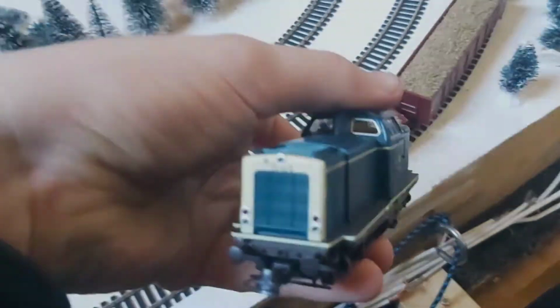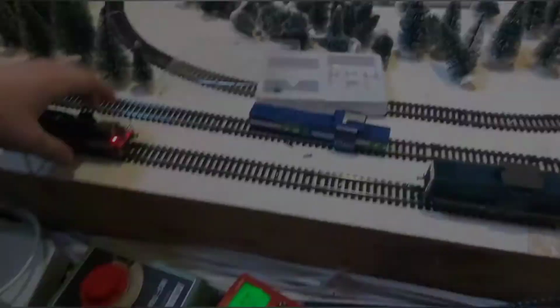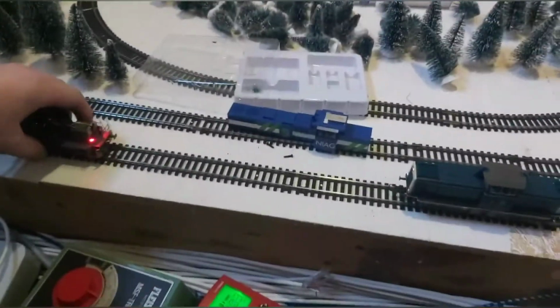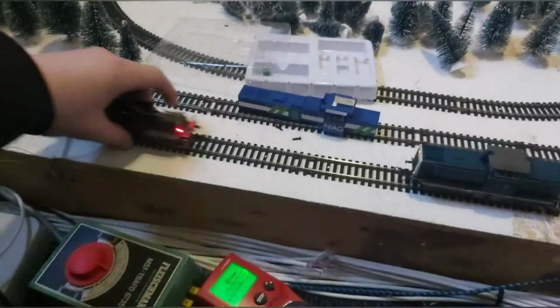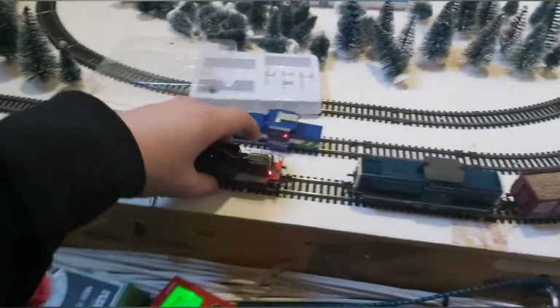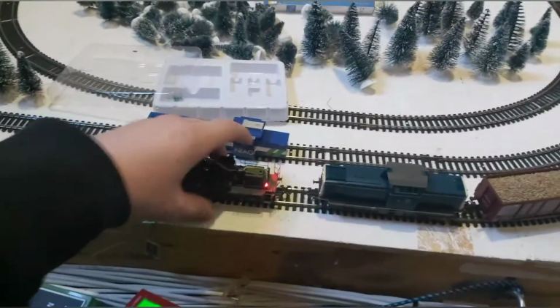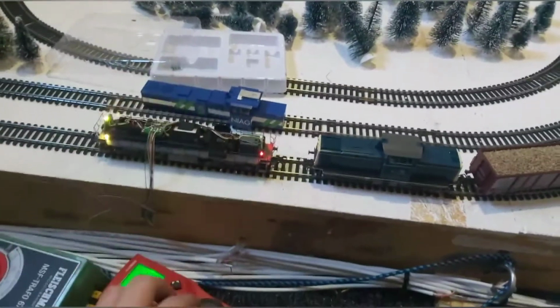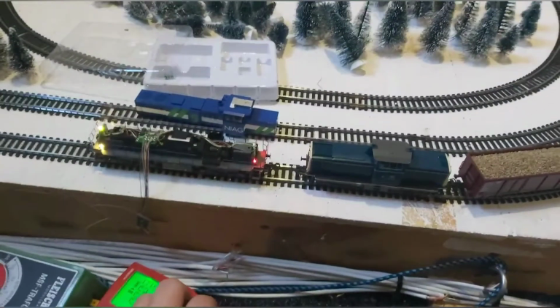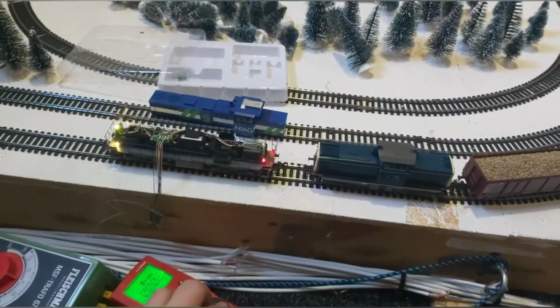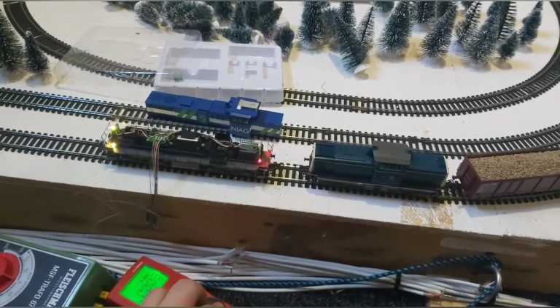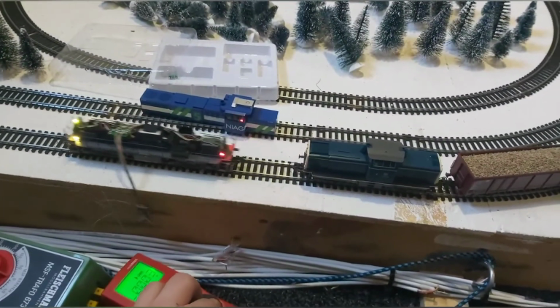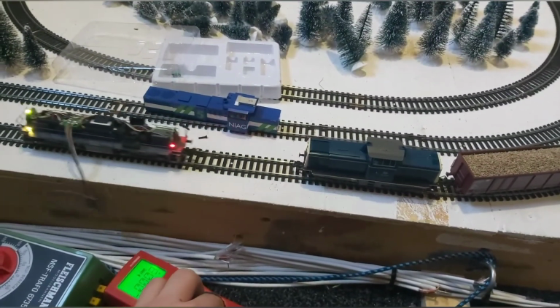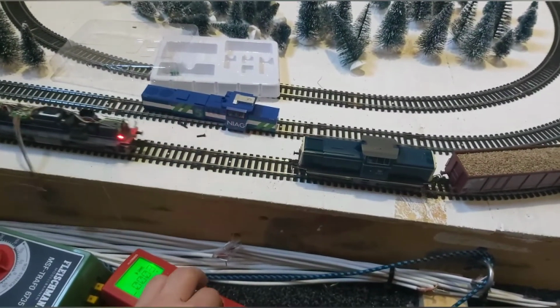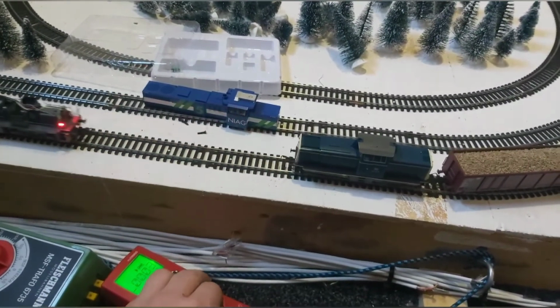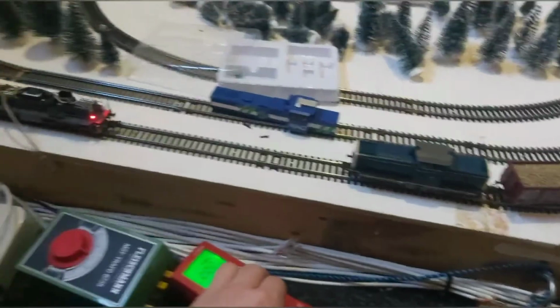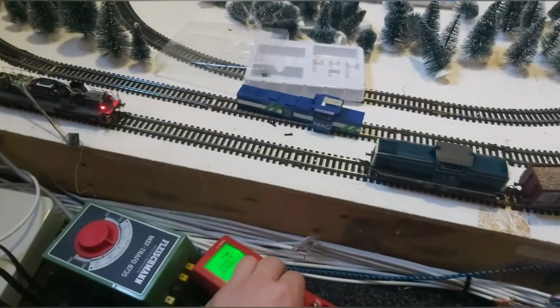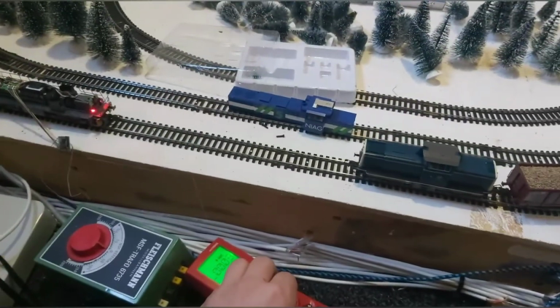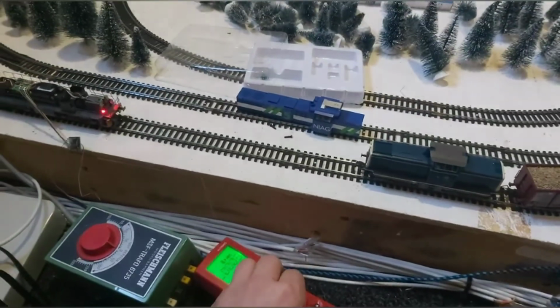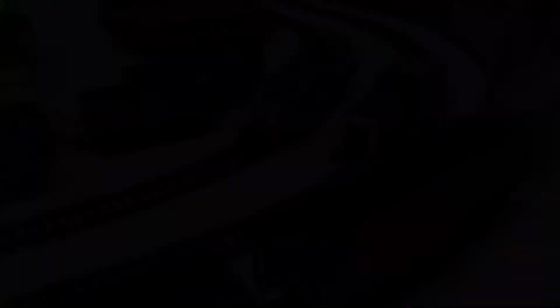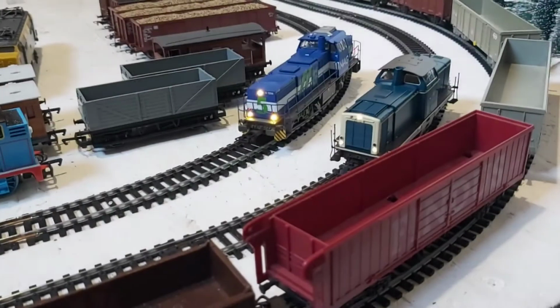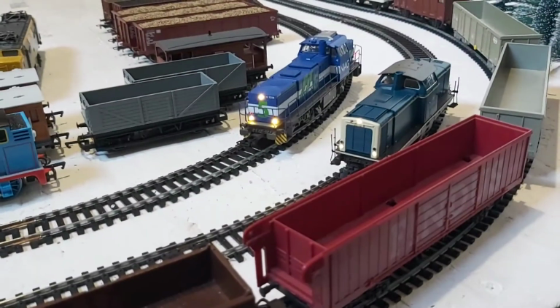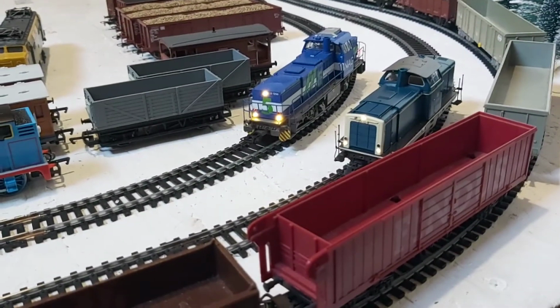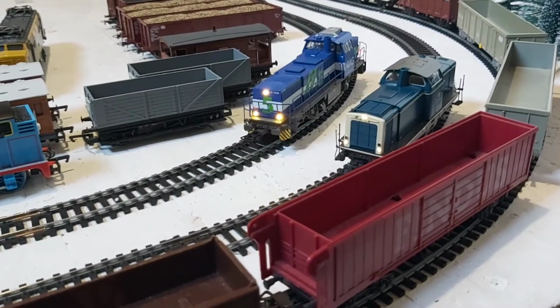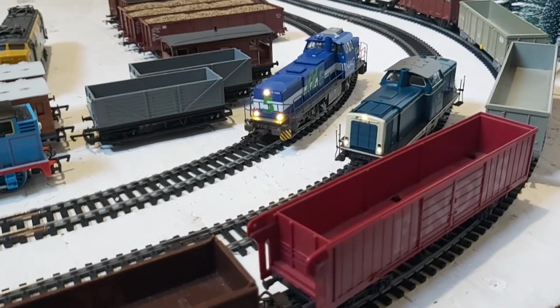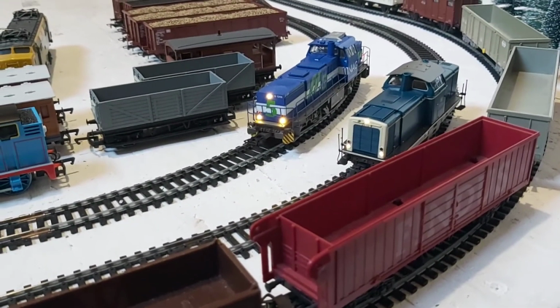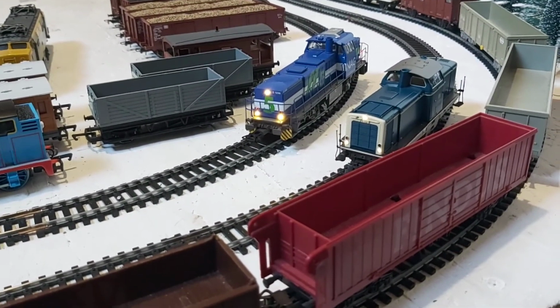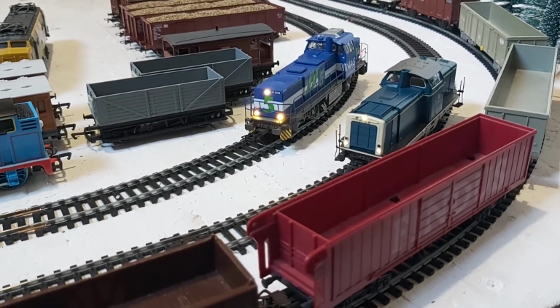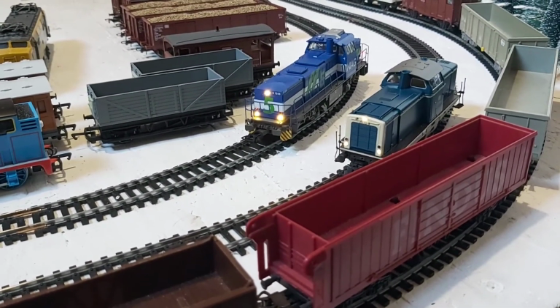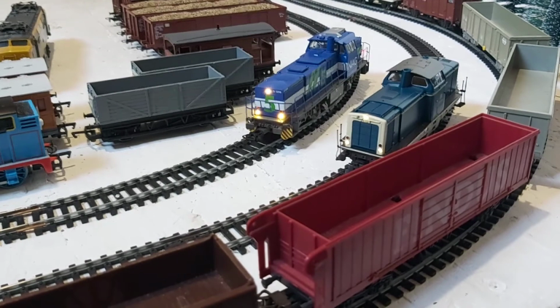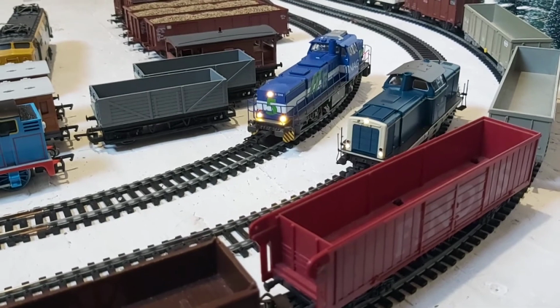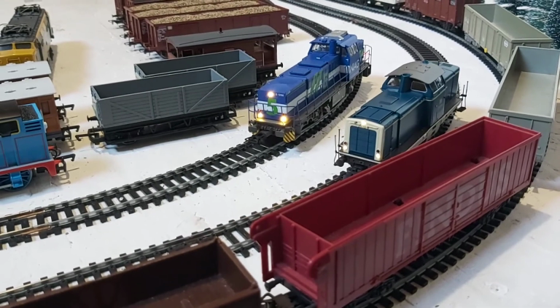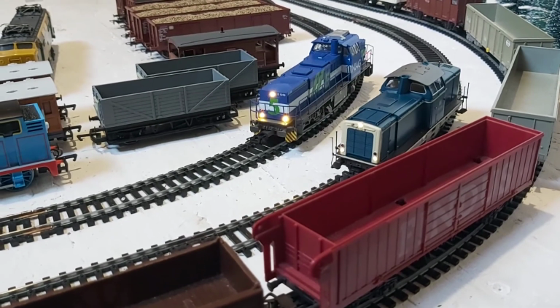I also bought a DCC decoder so I can make my own locomotive DCC. And that is where I am now, thinking about which engine will be the next to be DCC.